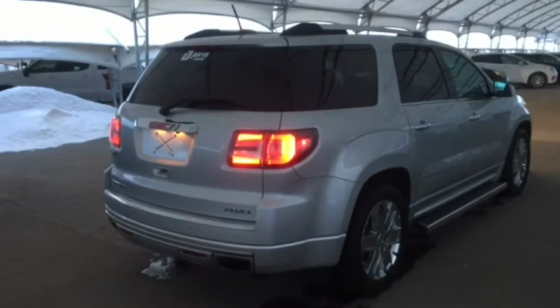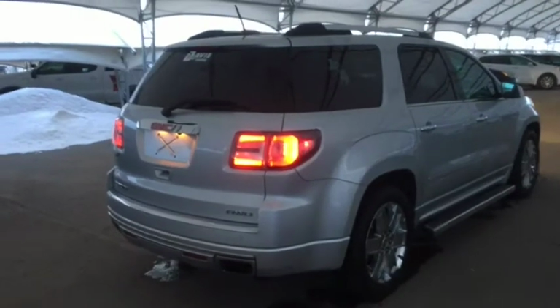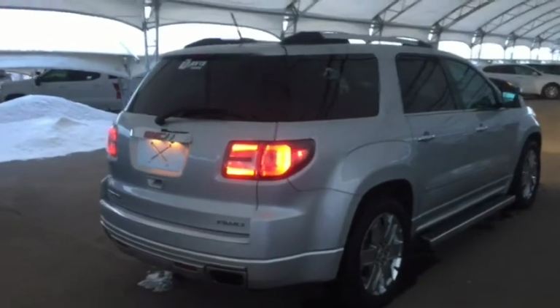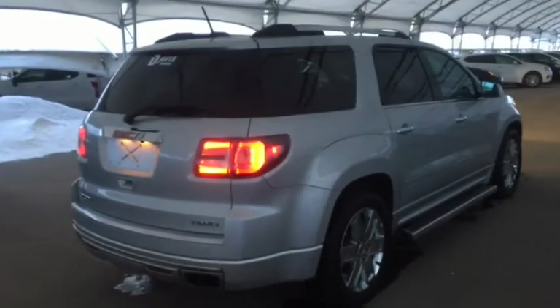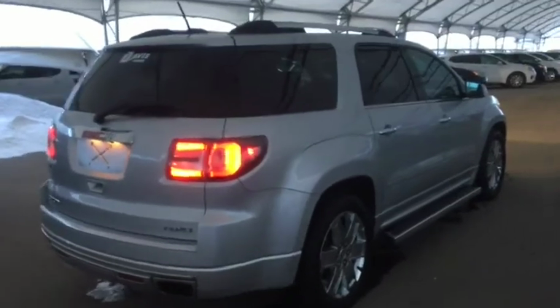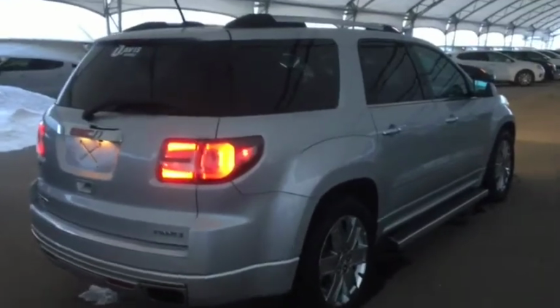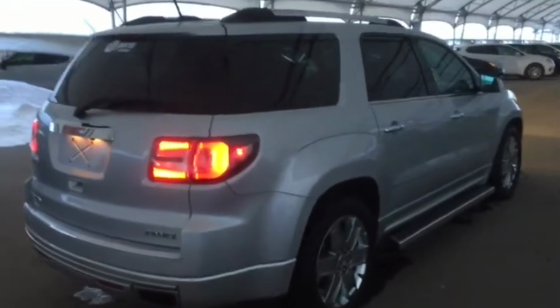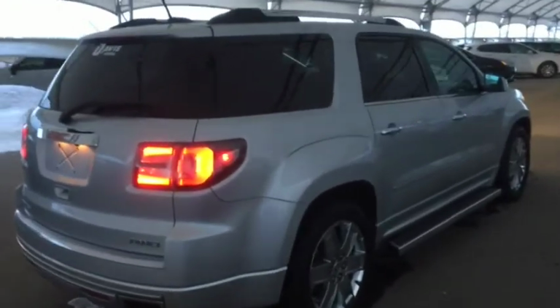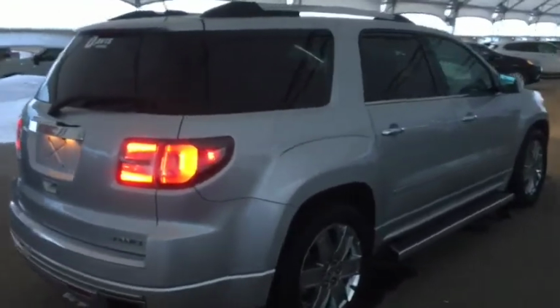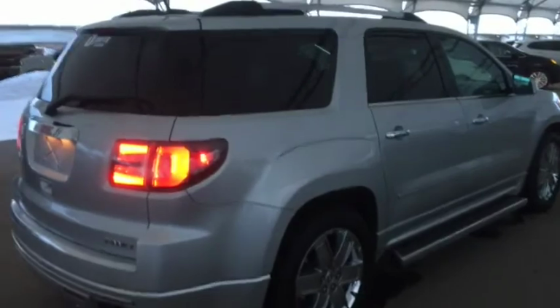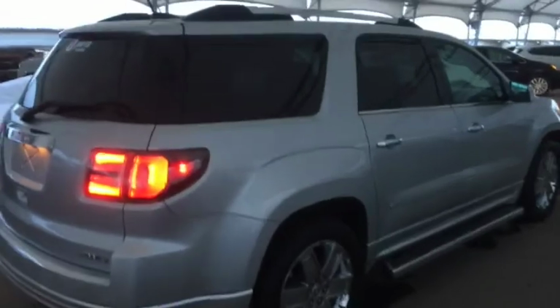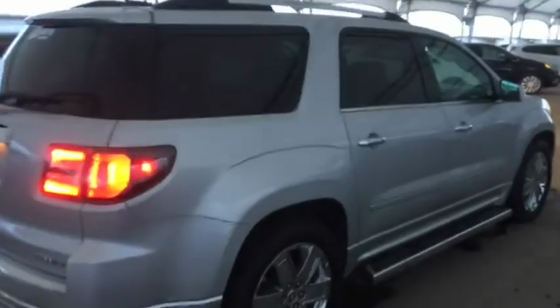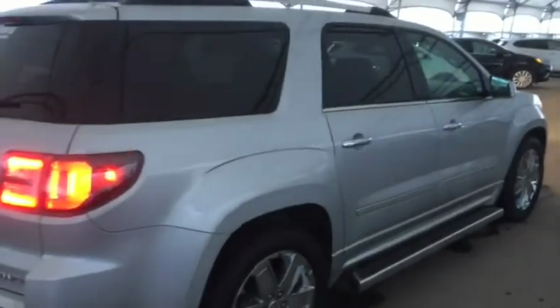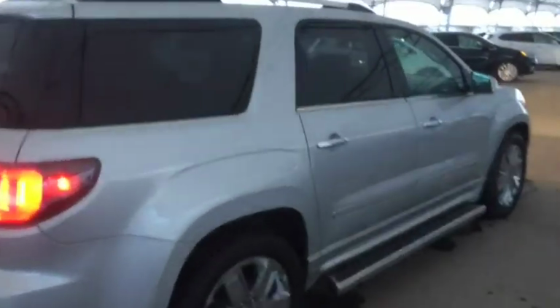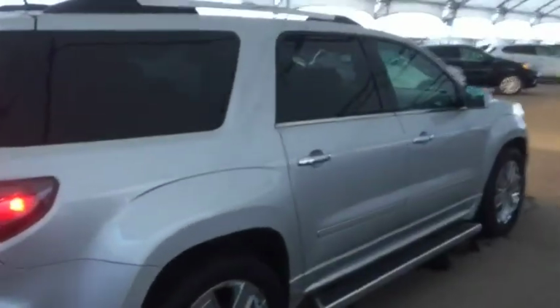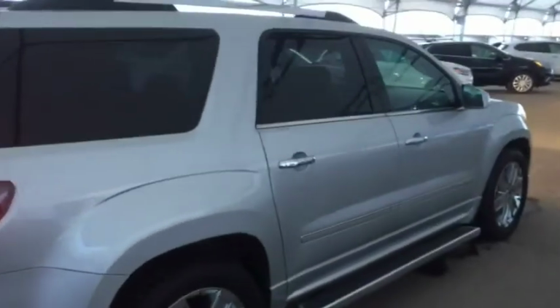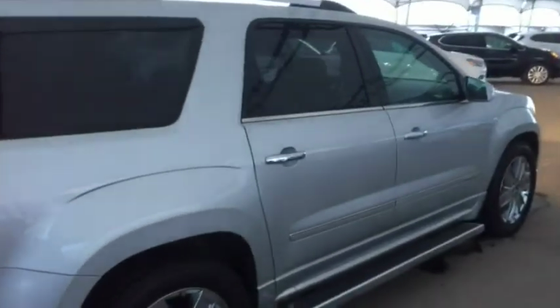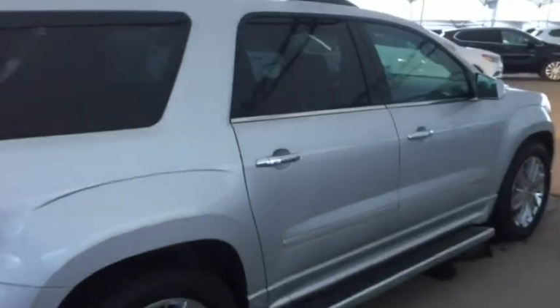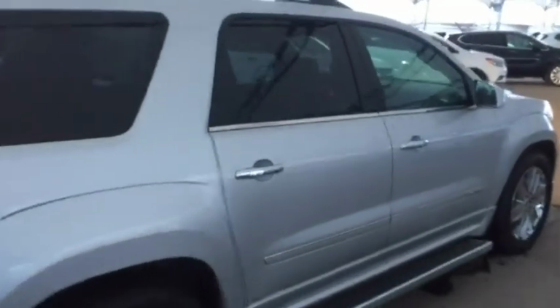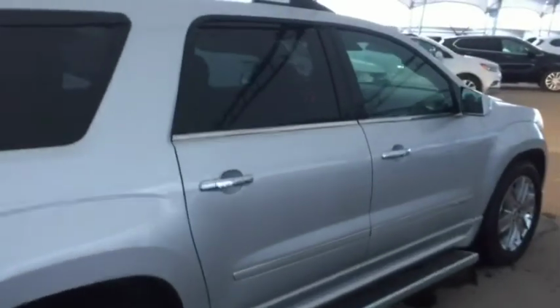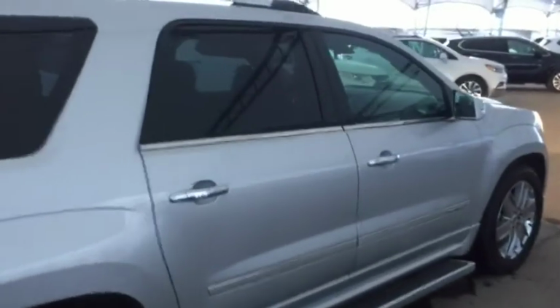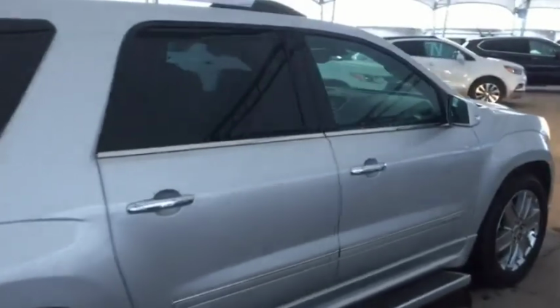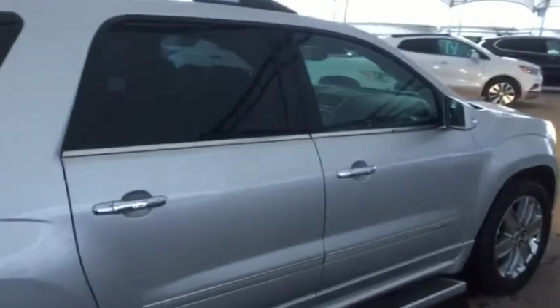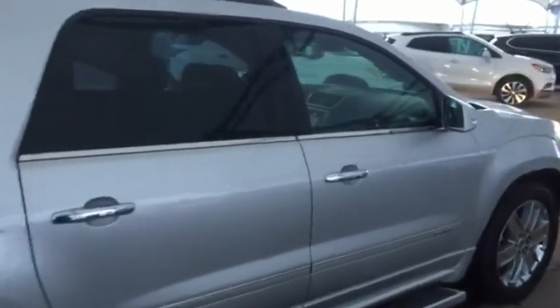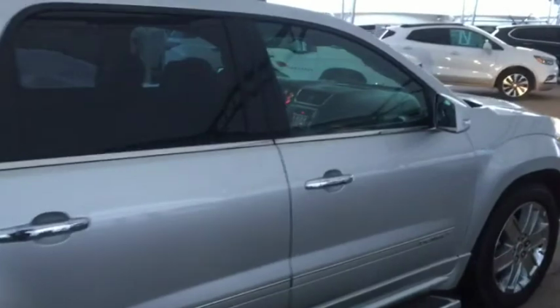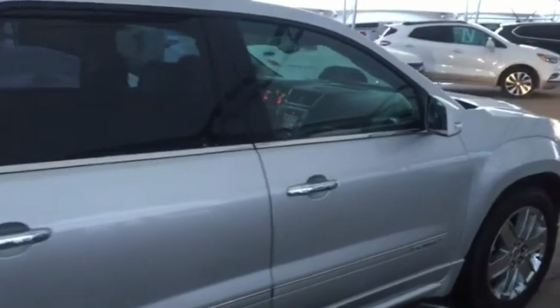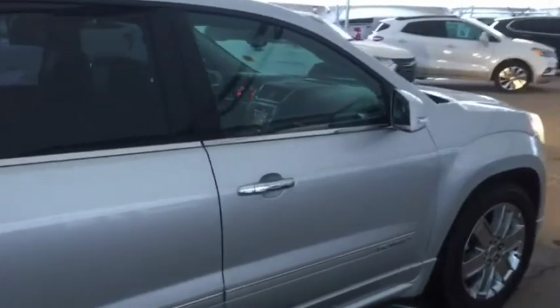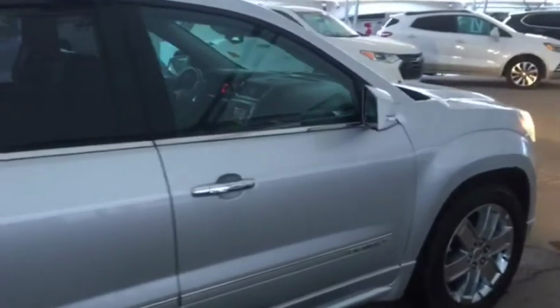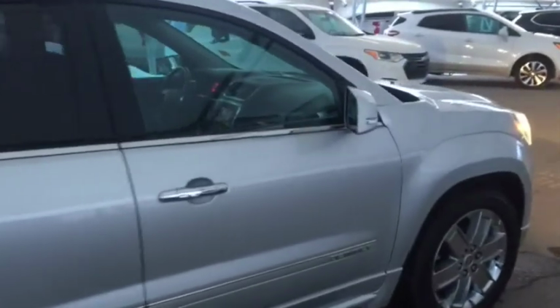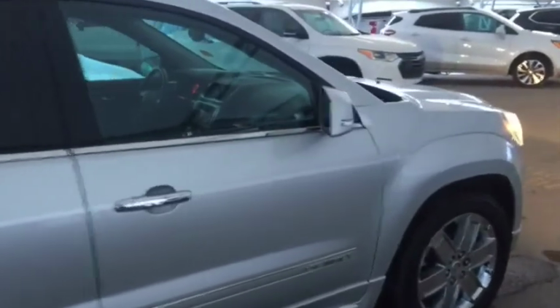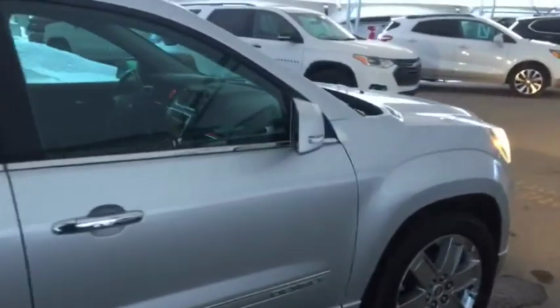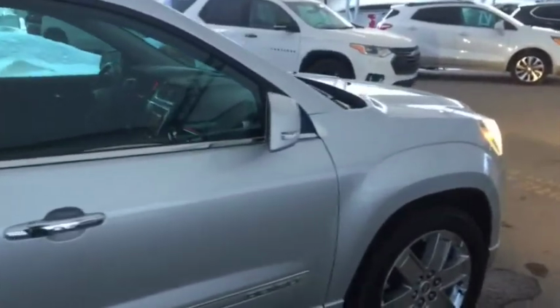So don't miss out on your new pre-owned luxurious Acadia. Hurry into Davis Chevrolet and book a test drive with one of our product specialists today.